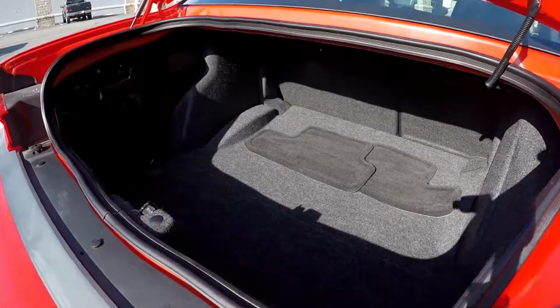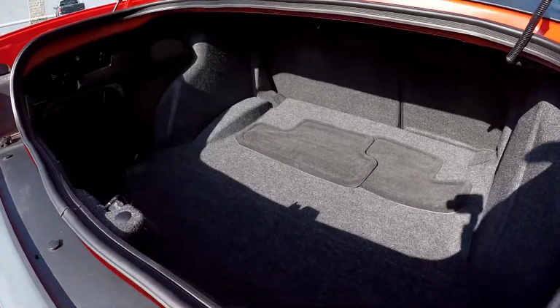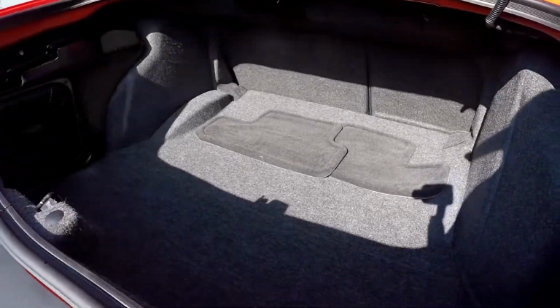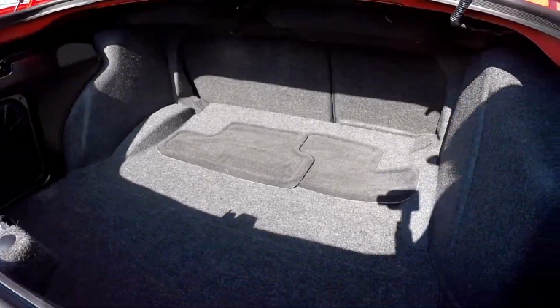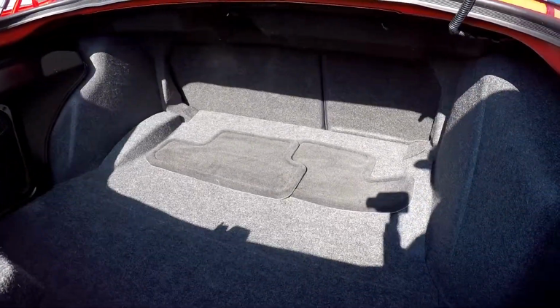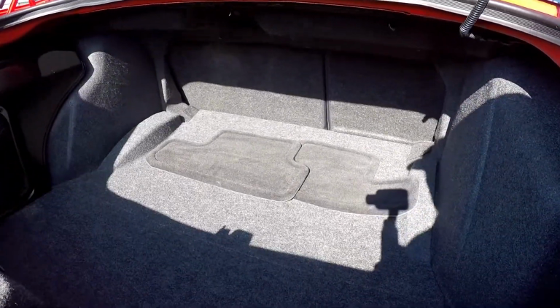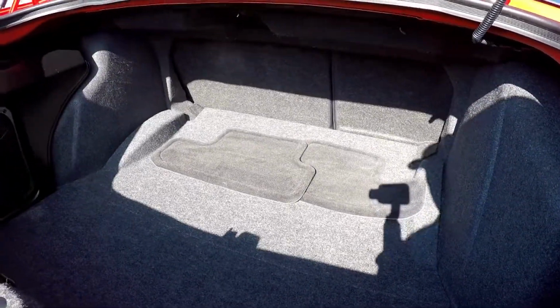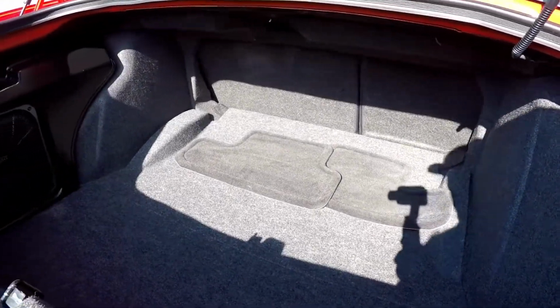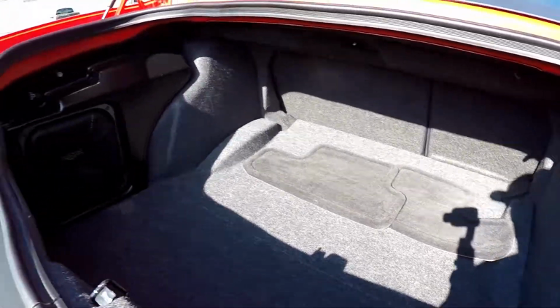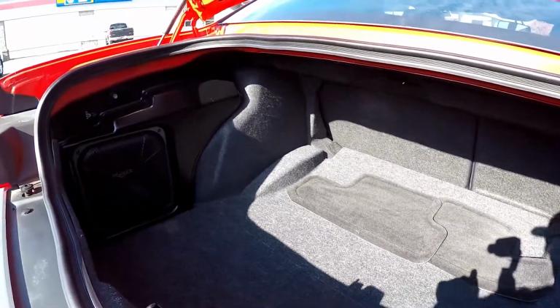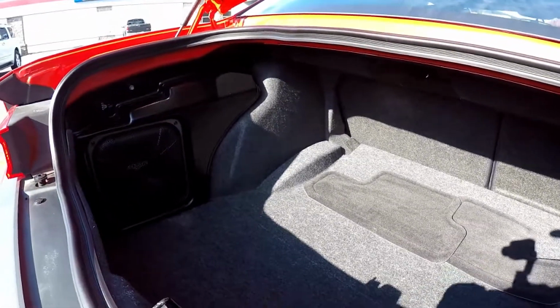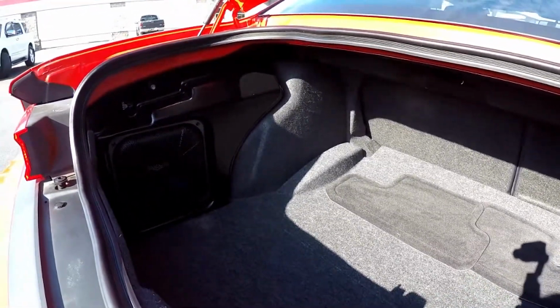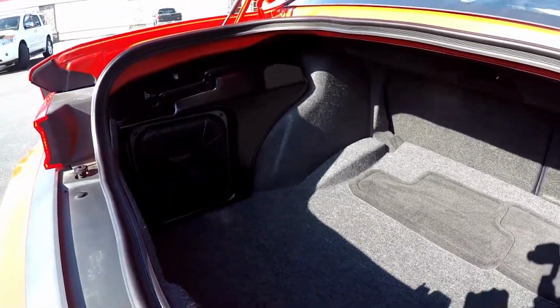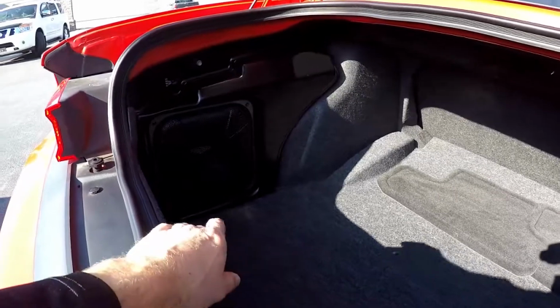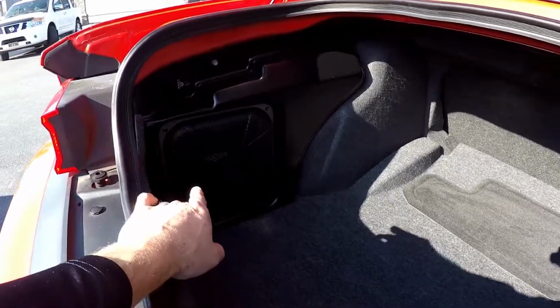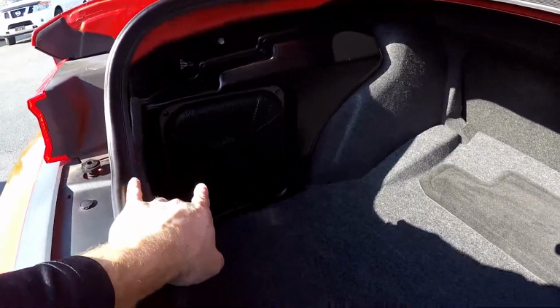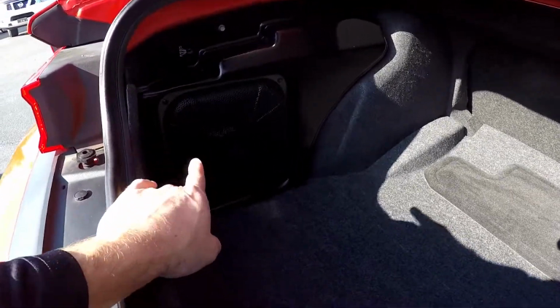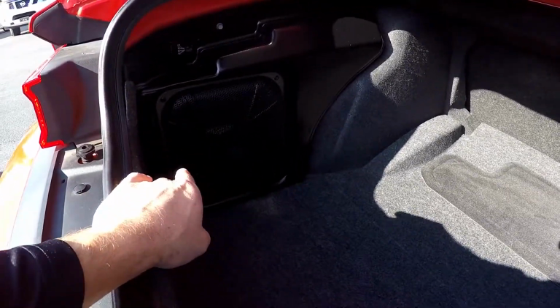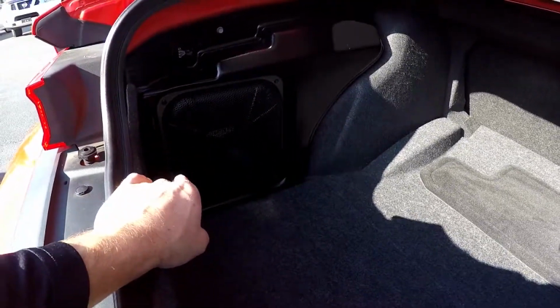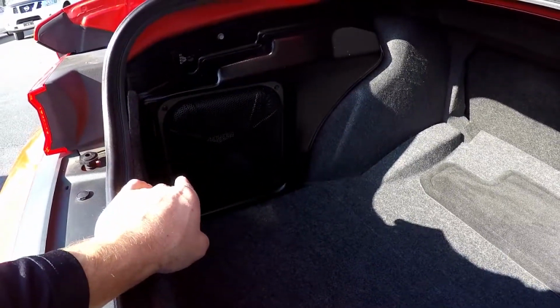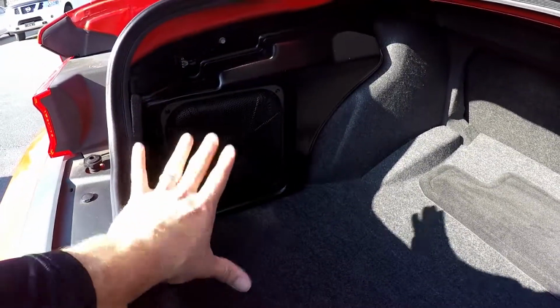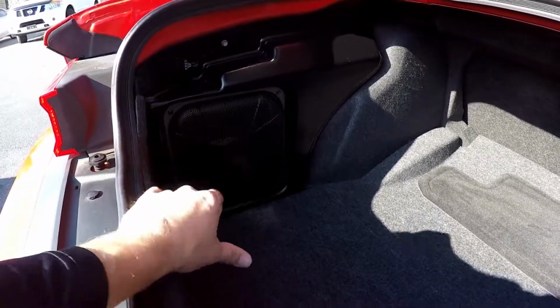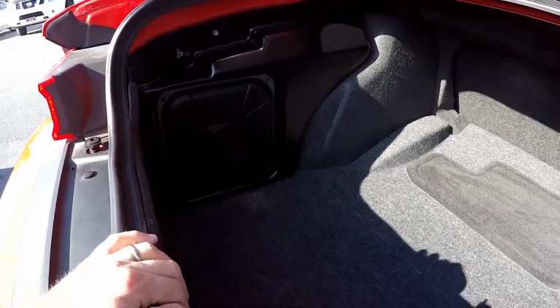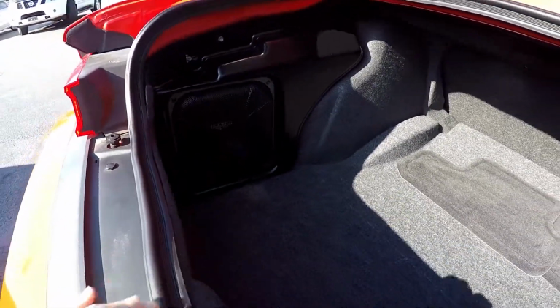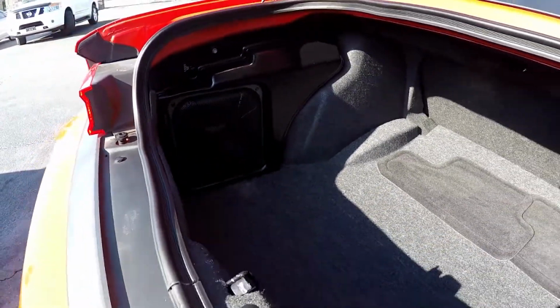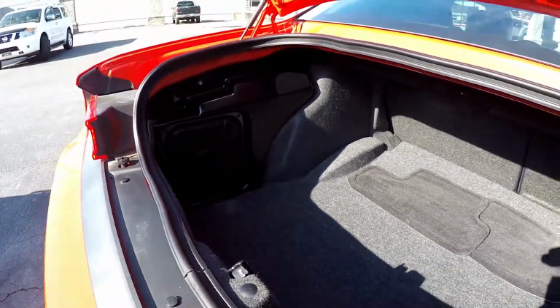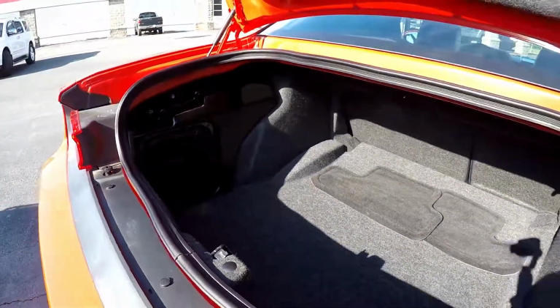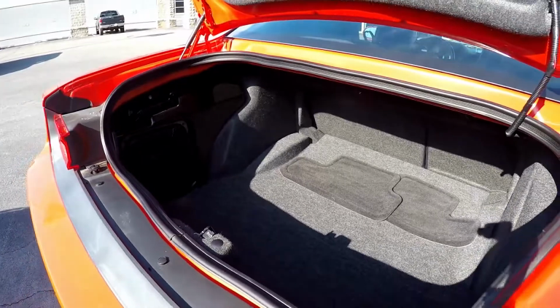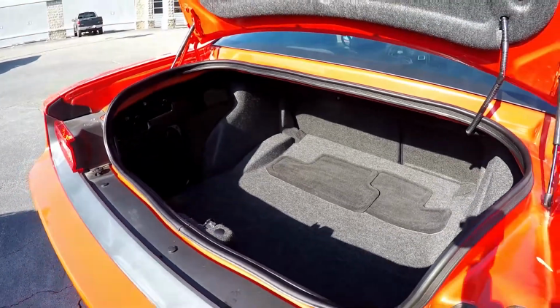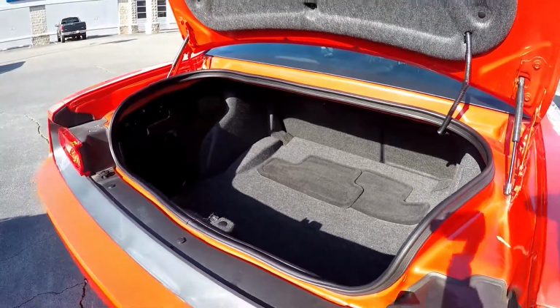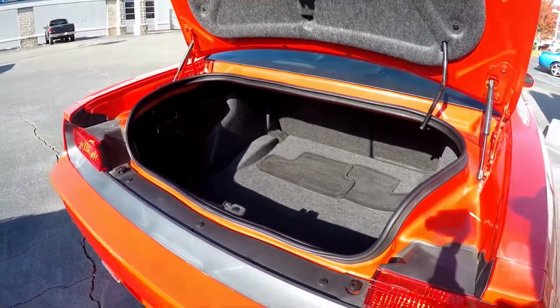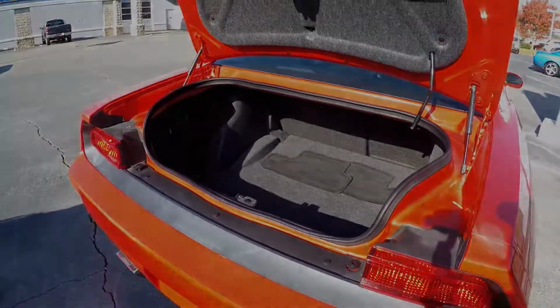Inside the trunk, good amount of cargo space for a two-door coupe. Your original mats have been included. A nice Kicker subwoofer system has been added in the rear as well, to add a little bass to that stereo system.